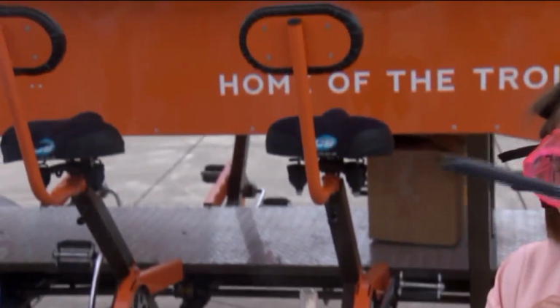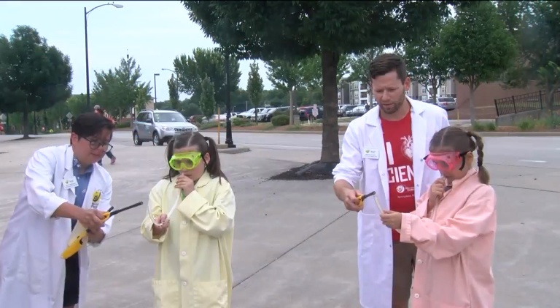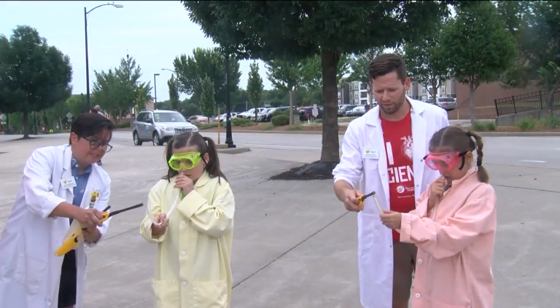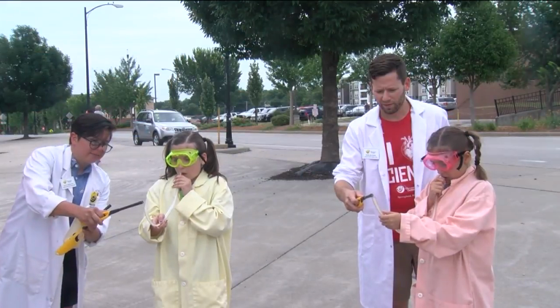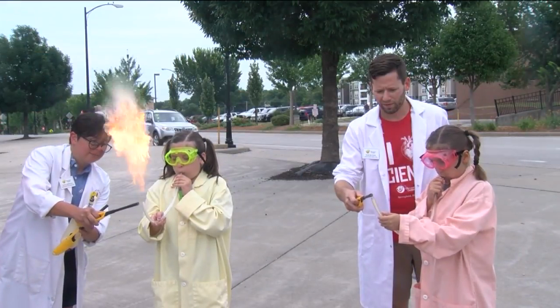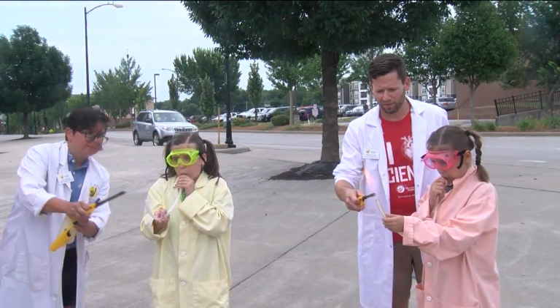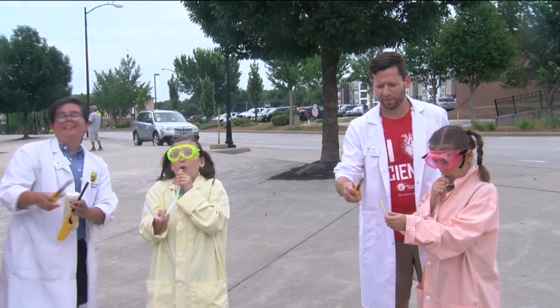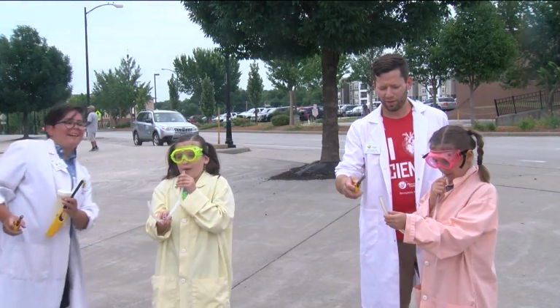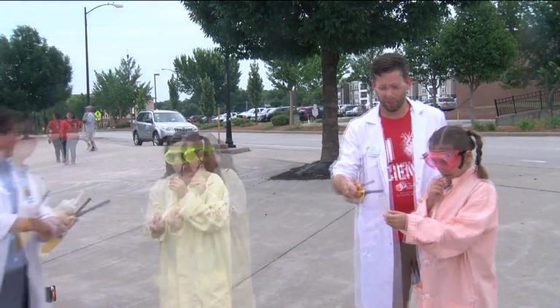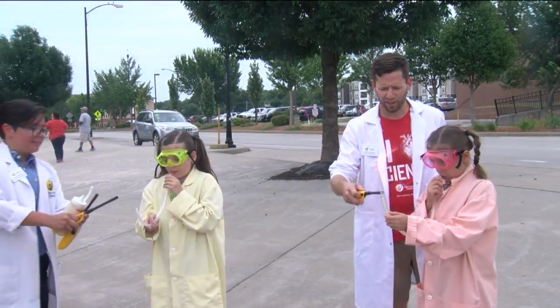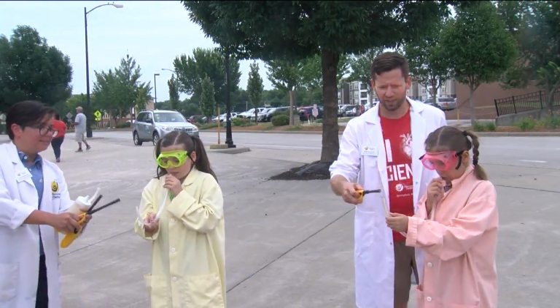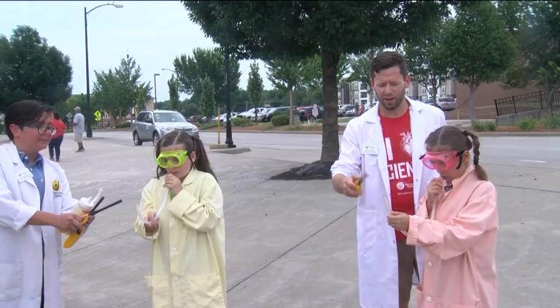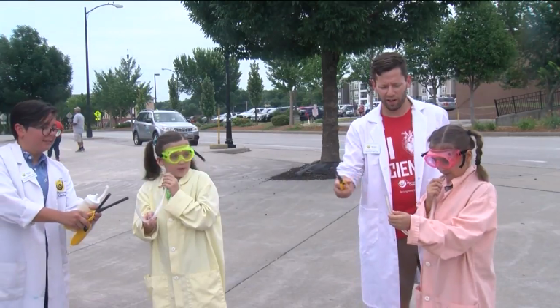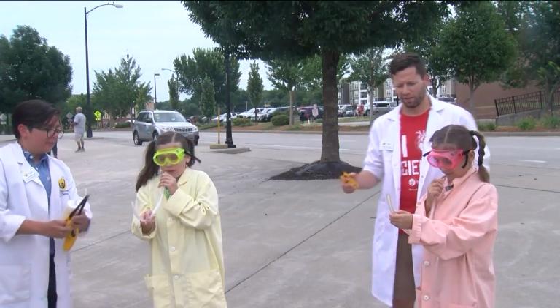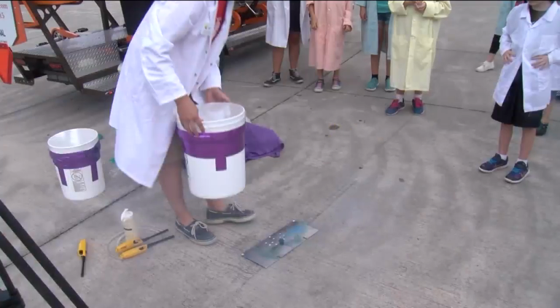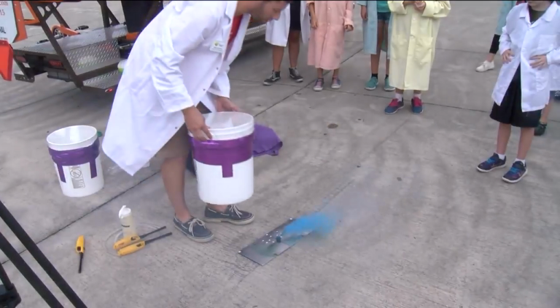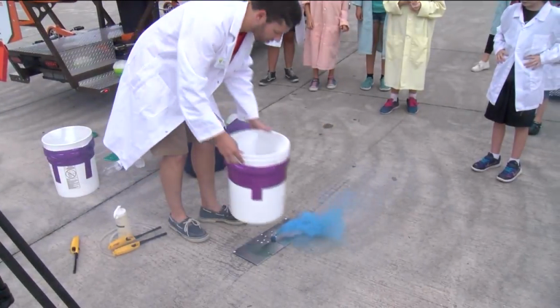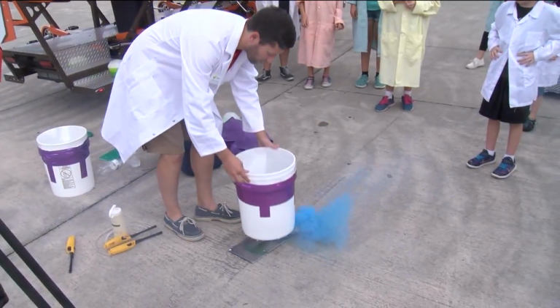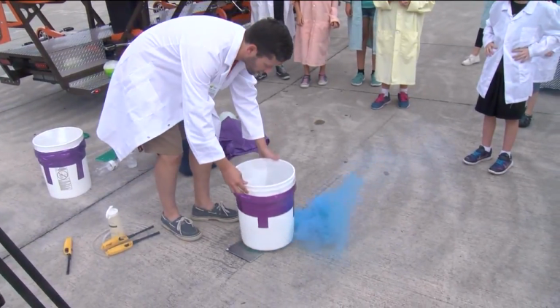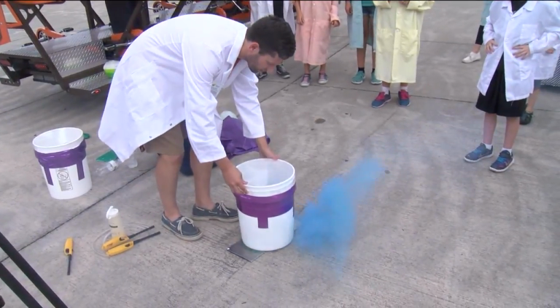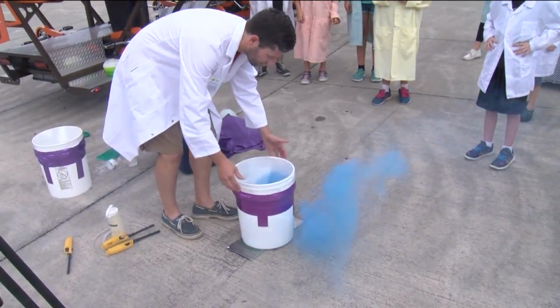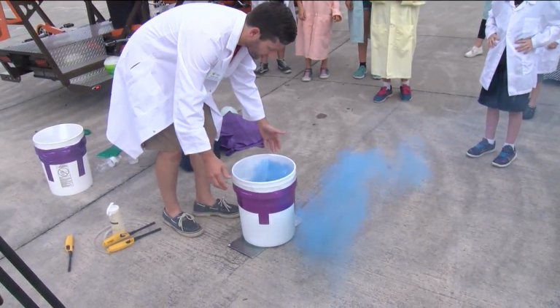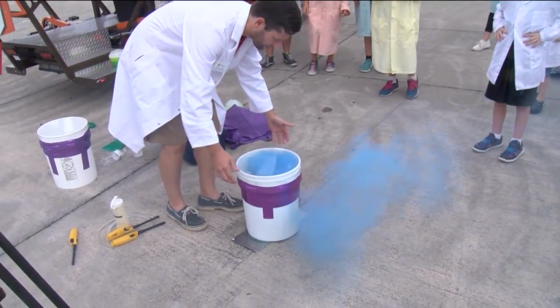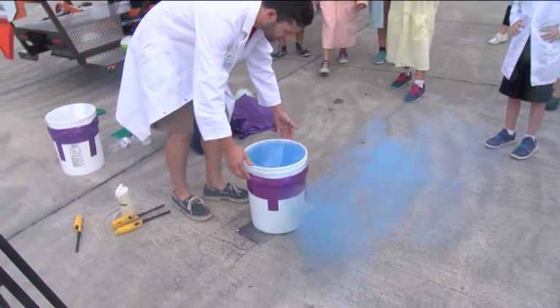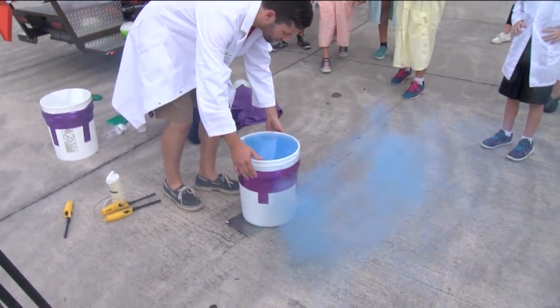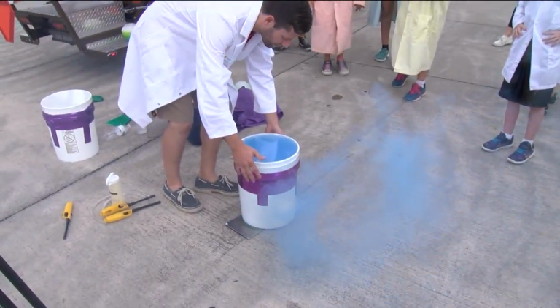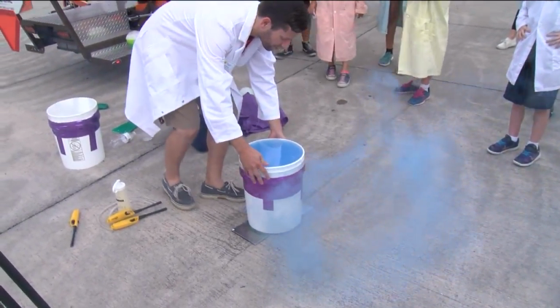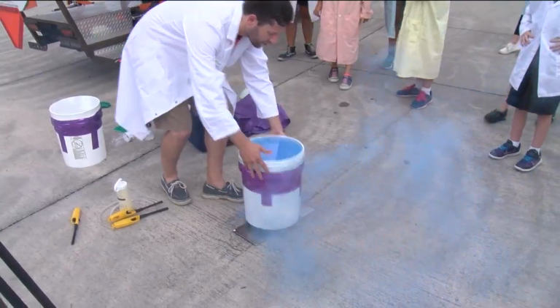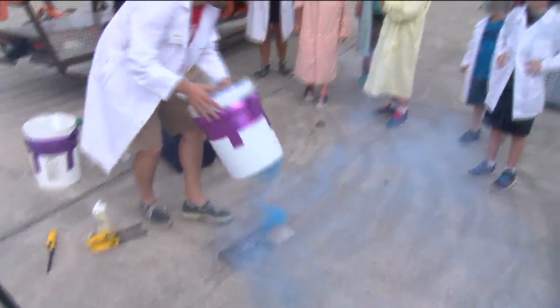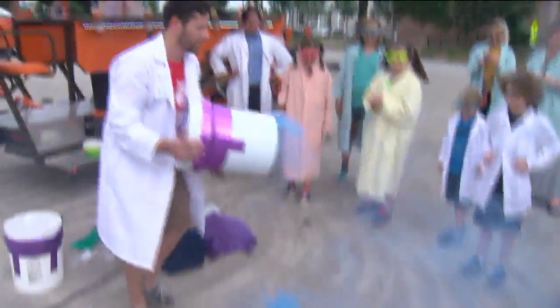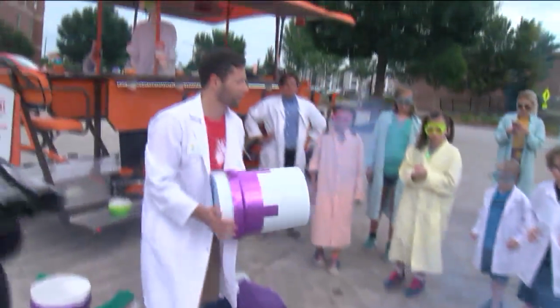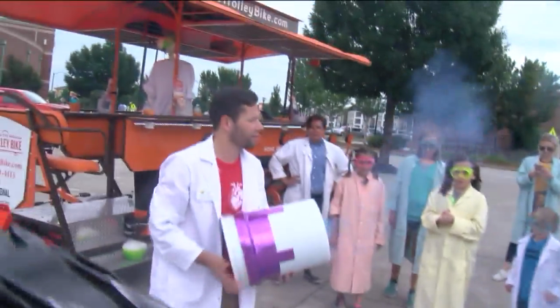The event was not just about science — it's all part of a cause called Pedal for a Purpose. The owners of the trolley bike pick a charity partner every month, giving 10% of sales to those nonprofits.